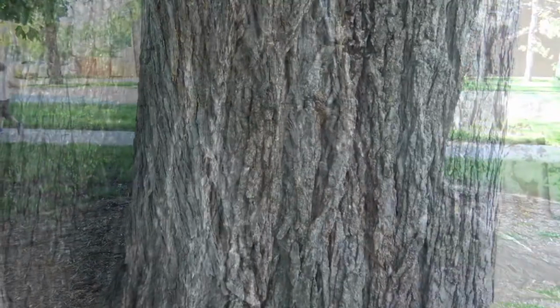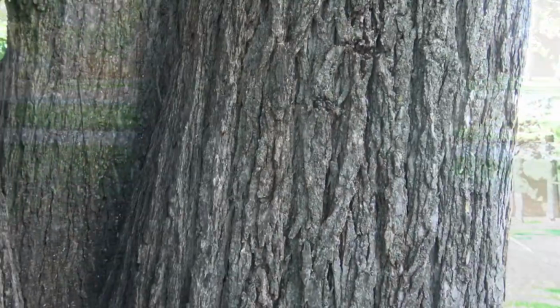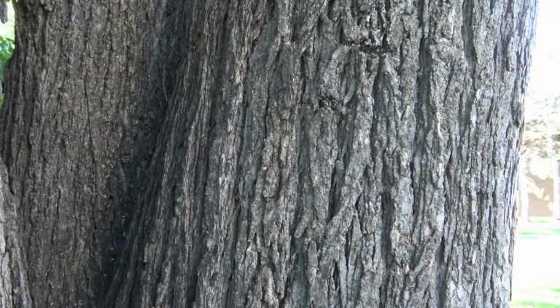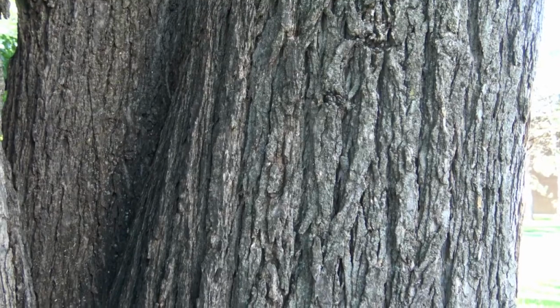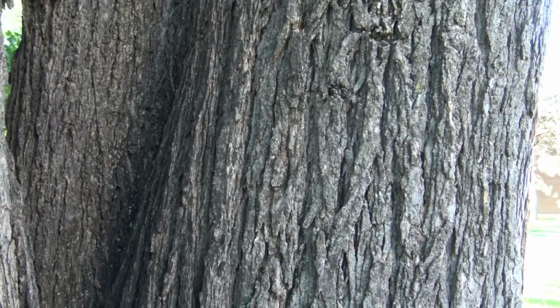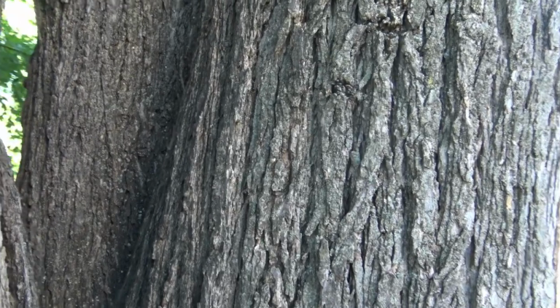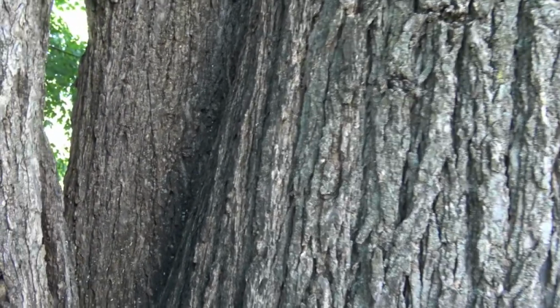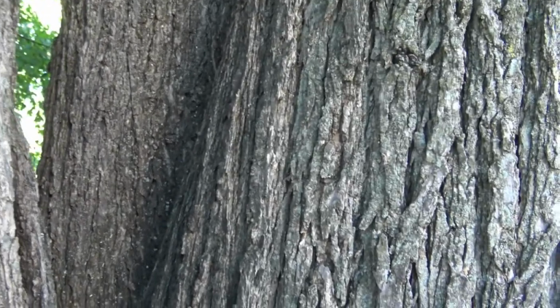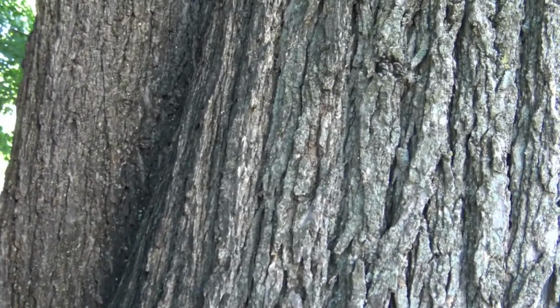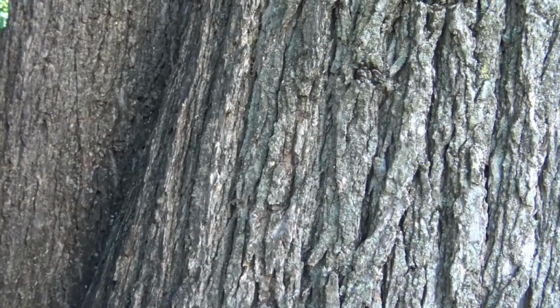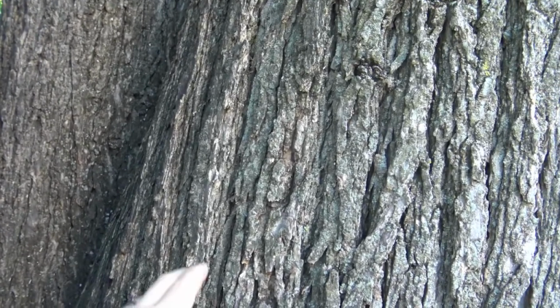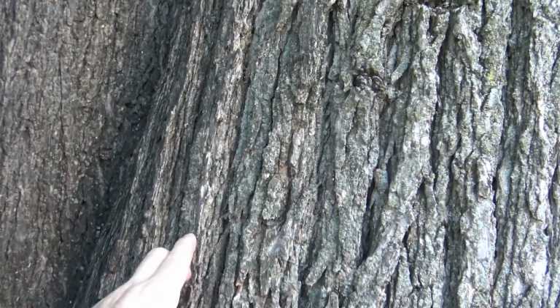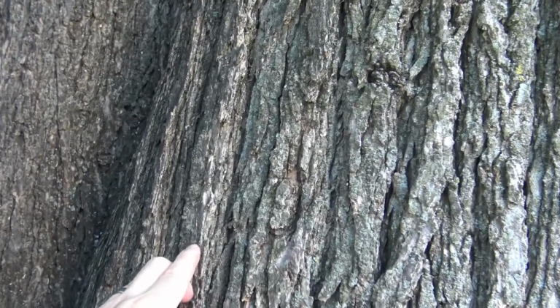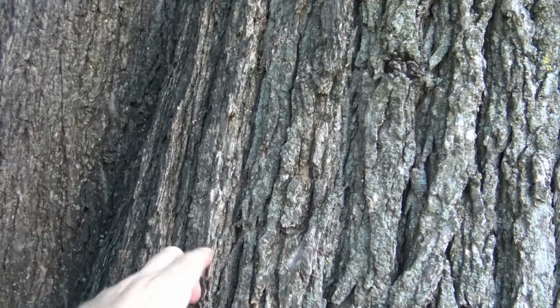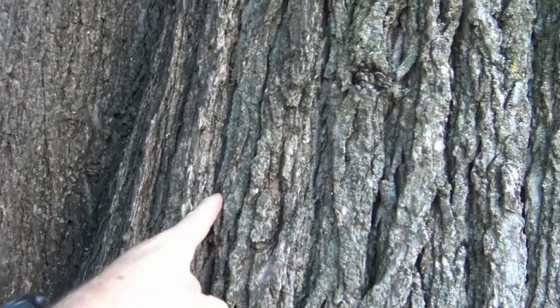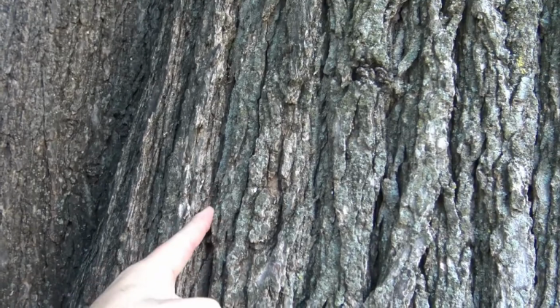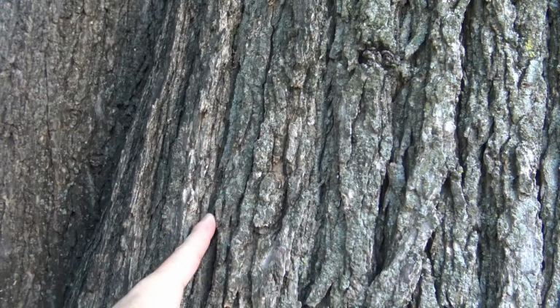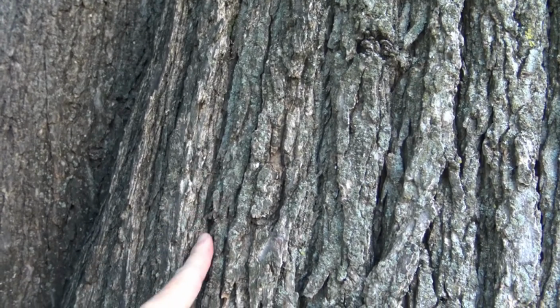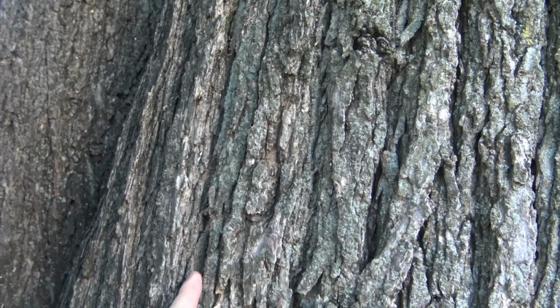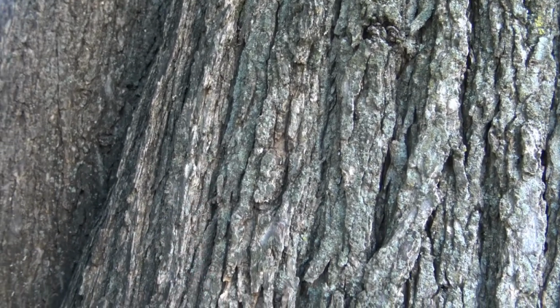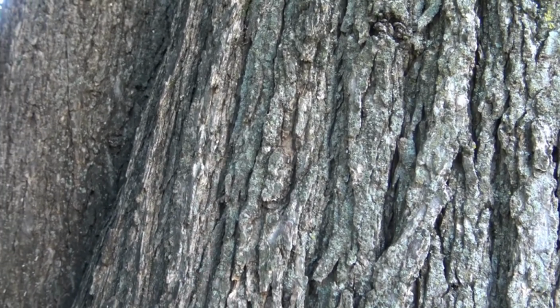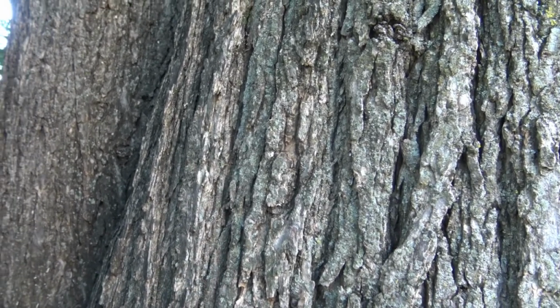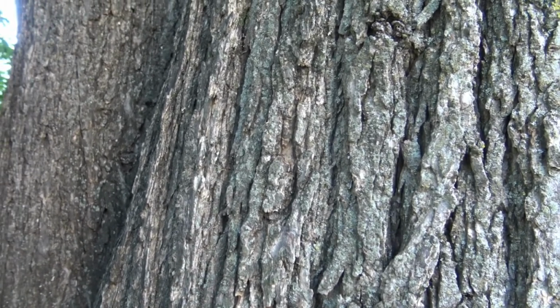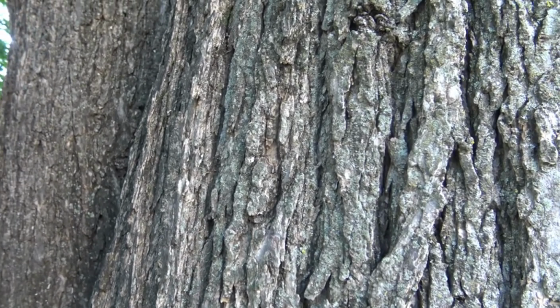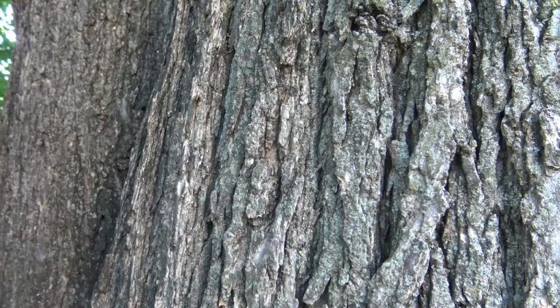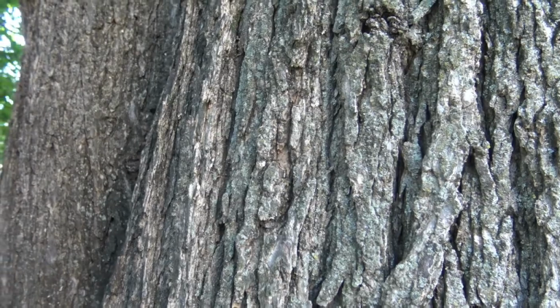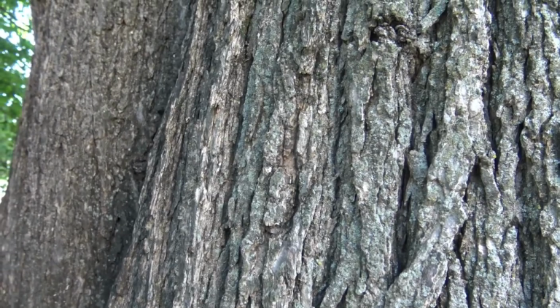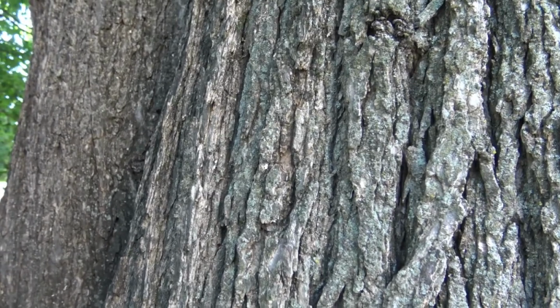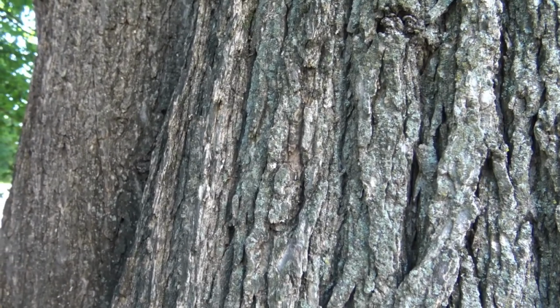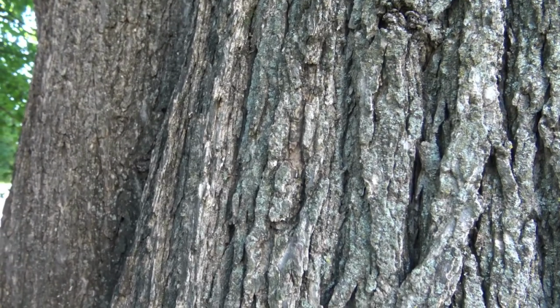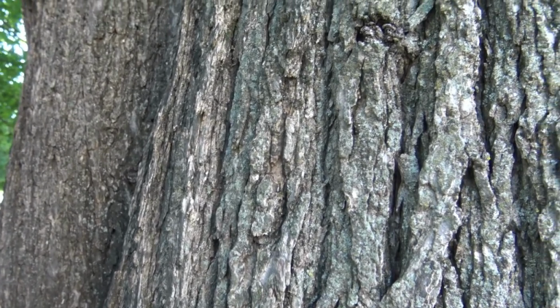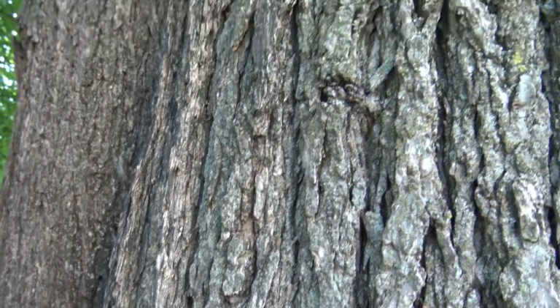Bark without wetwood discoloration is gray-brown in color, and you can see the furrows interlacing — not incredibly deep, but as with many trees, it gets deeper with age.